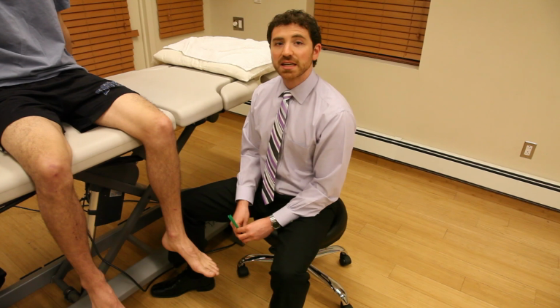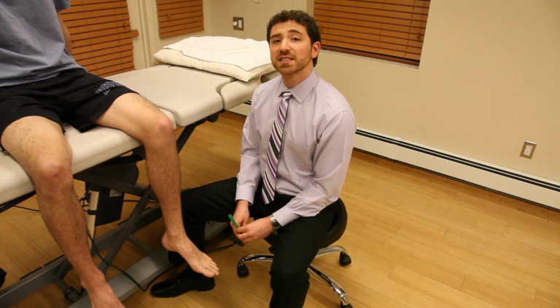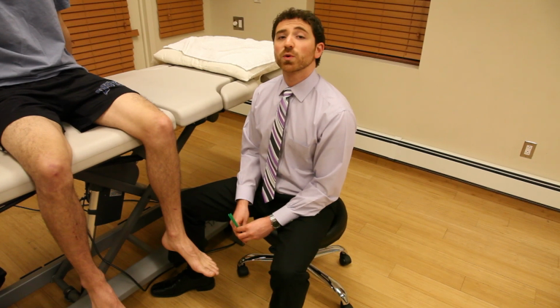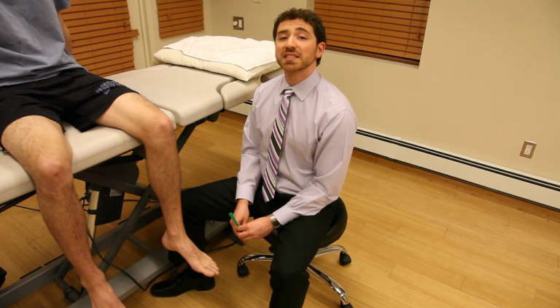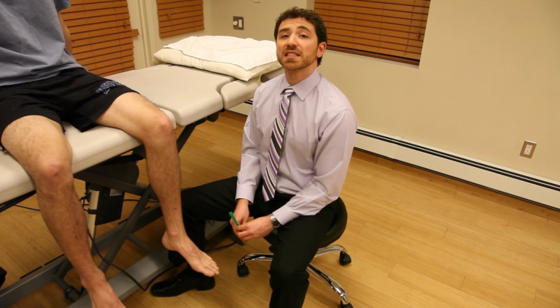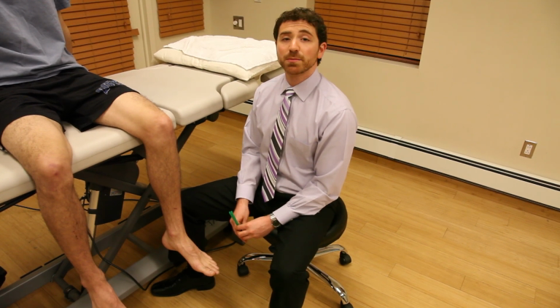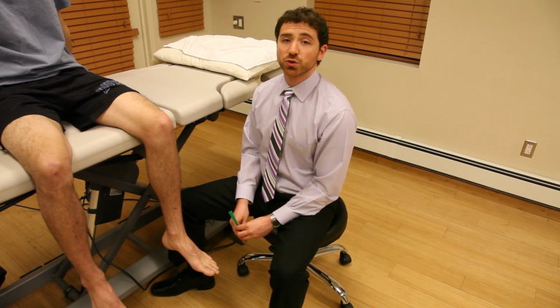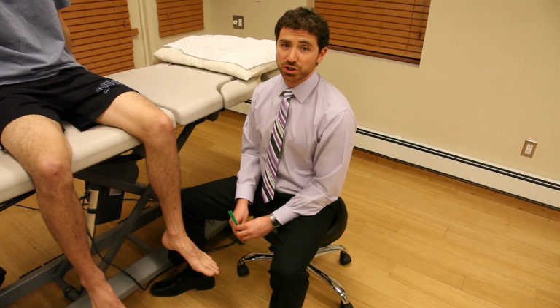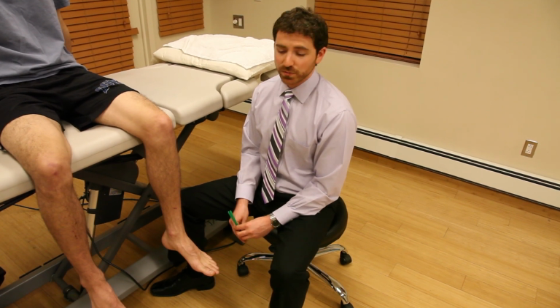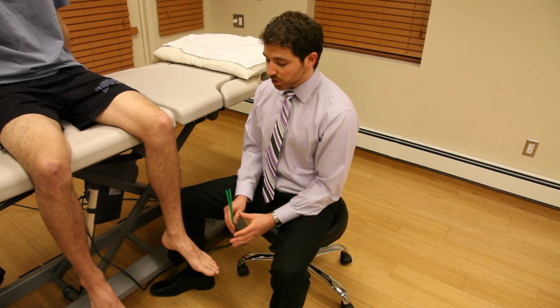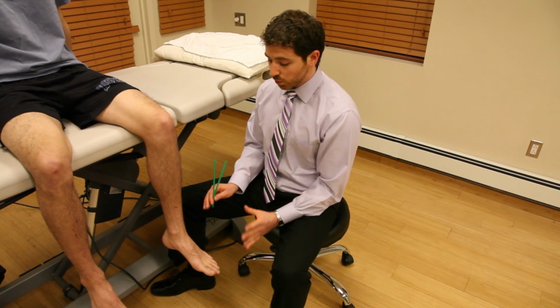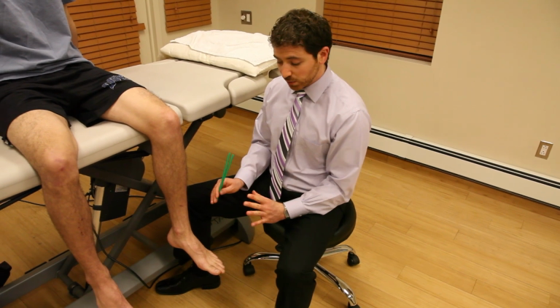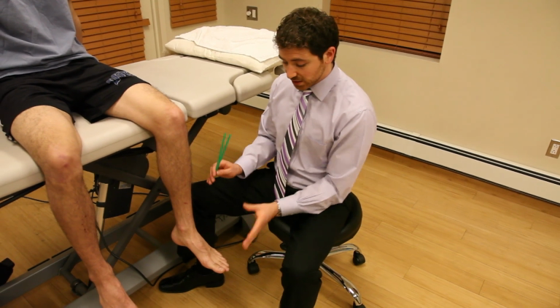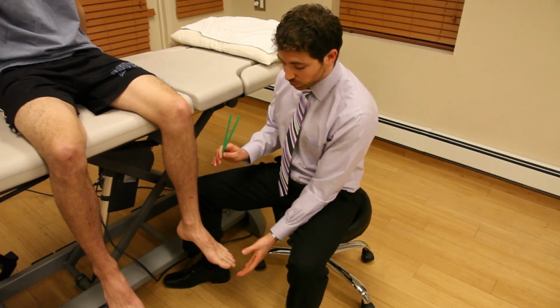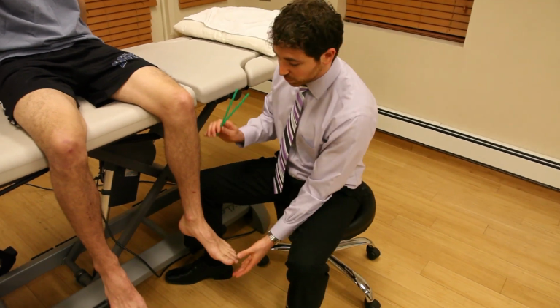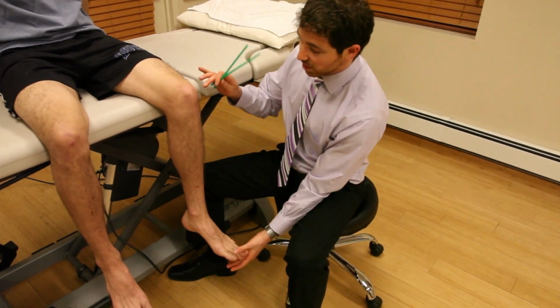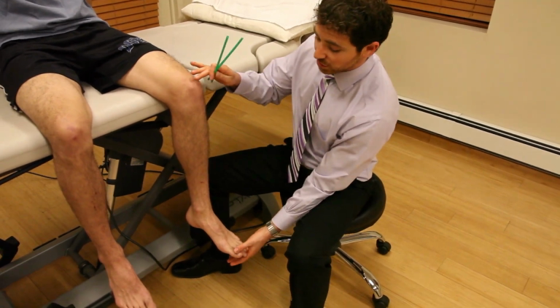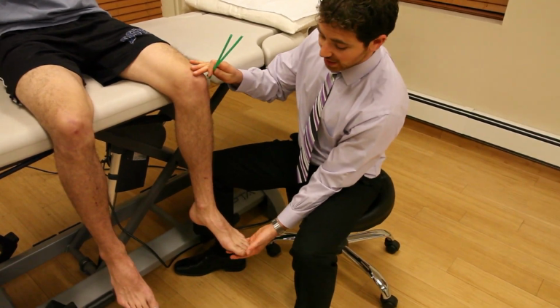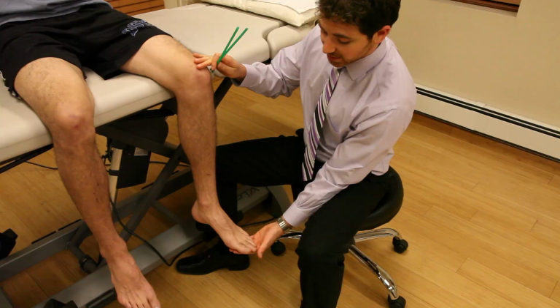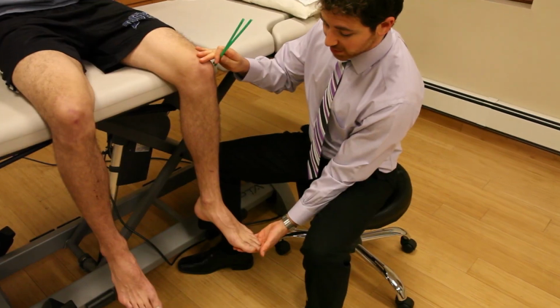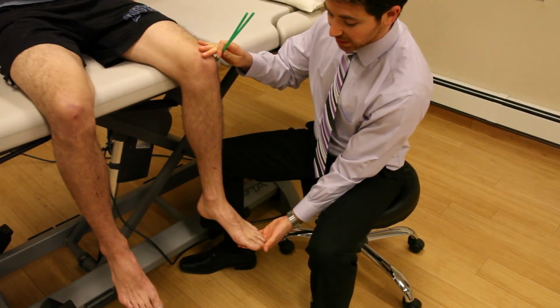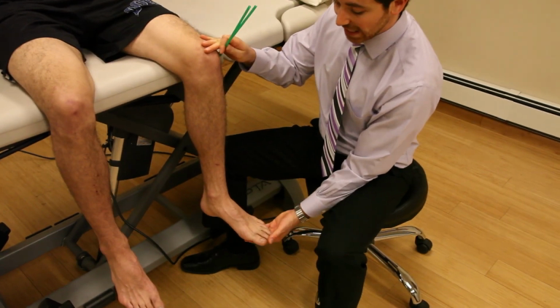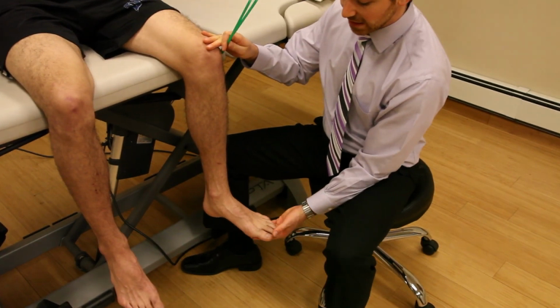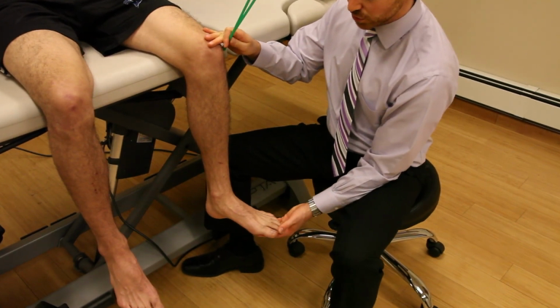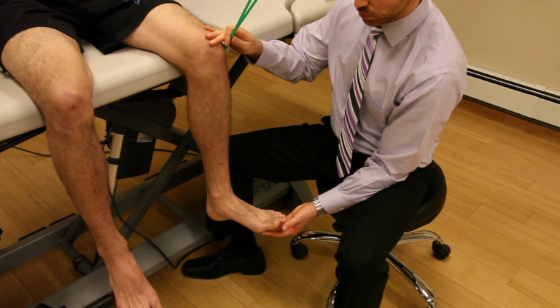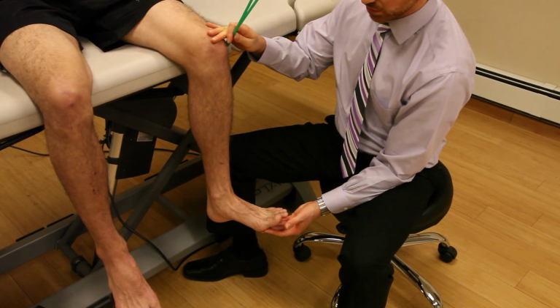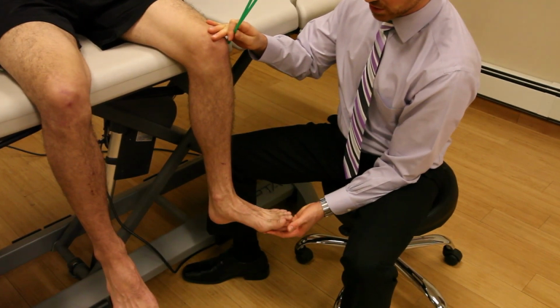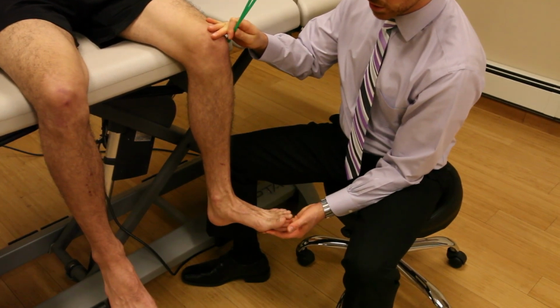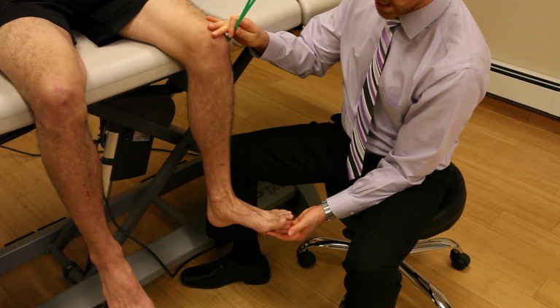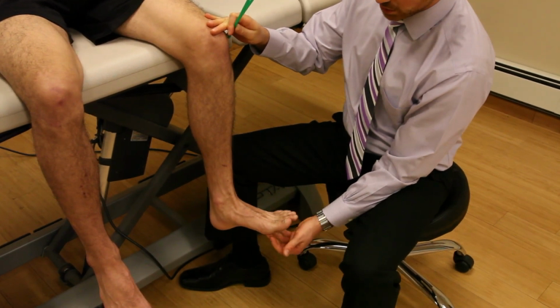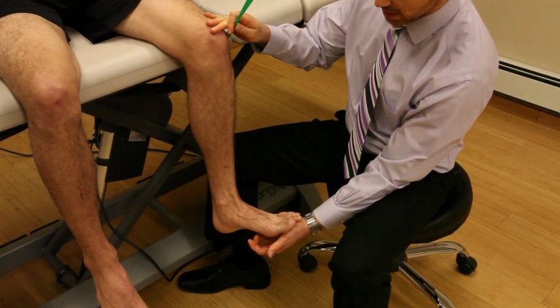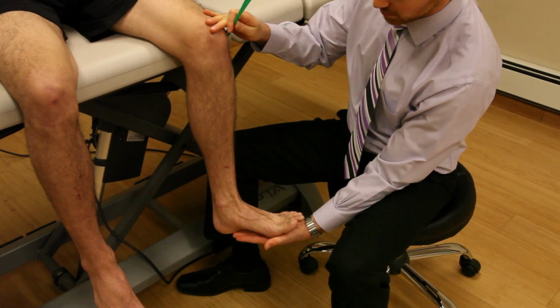In sitting, we're going to assess tibial torsion. The way we assess tibial torsion, we just have the patient relax in a sitting position and ask them to dorsiflex. You can do this actively or passively.